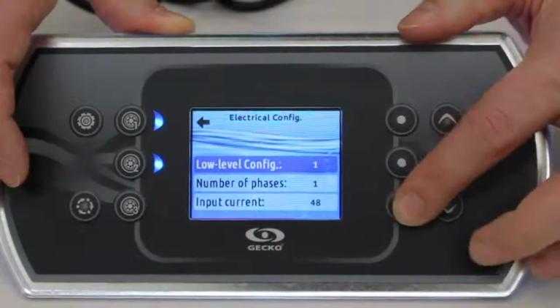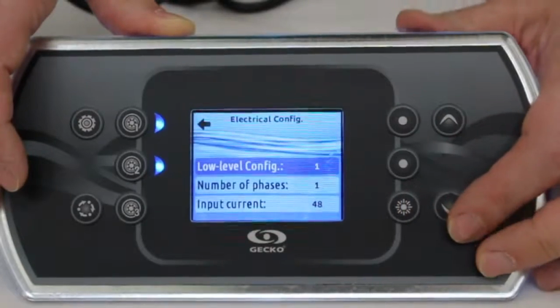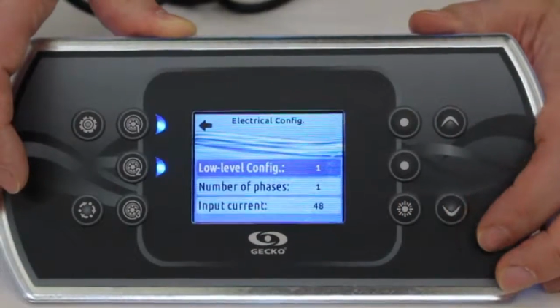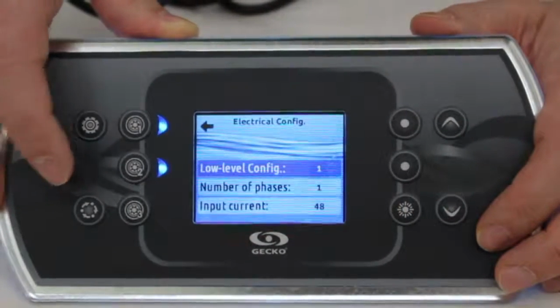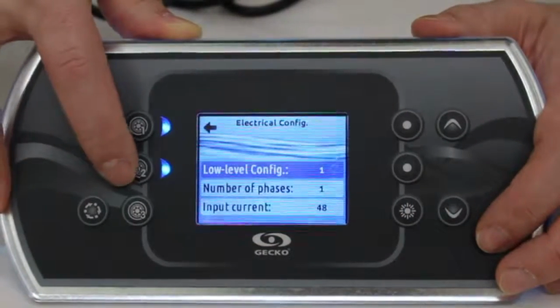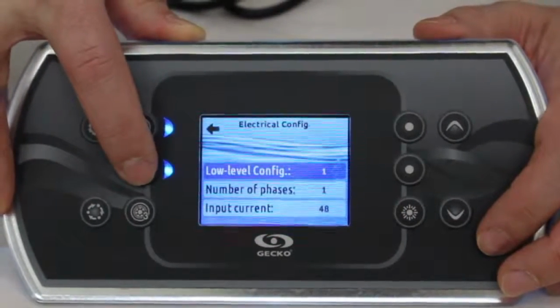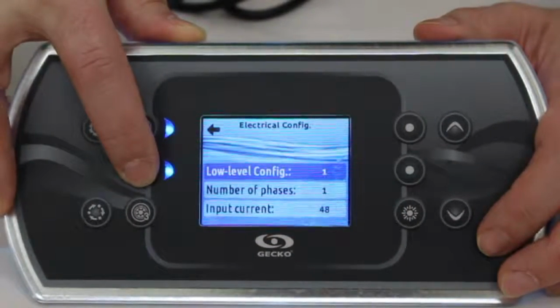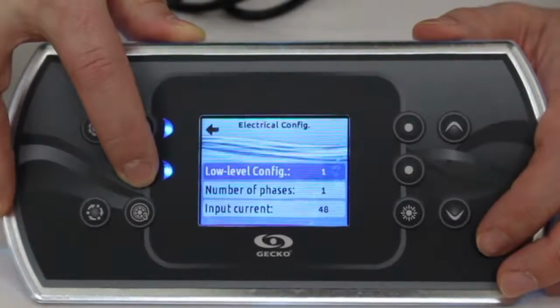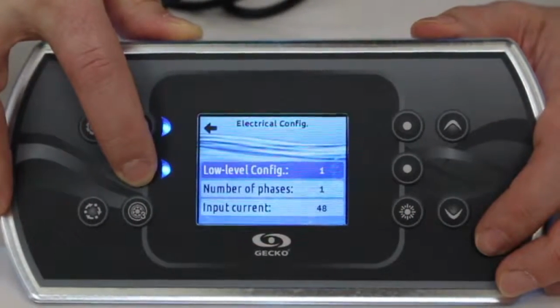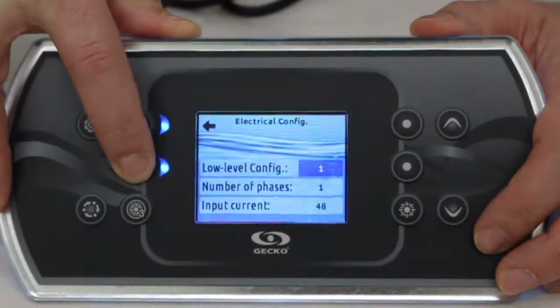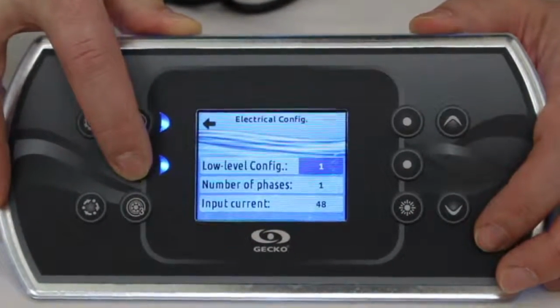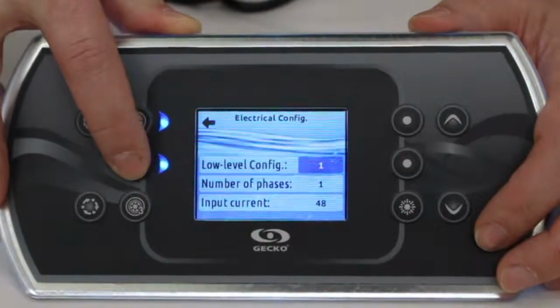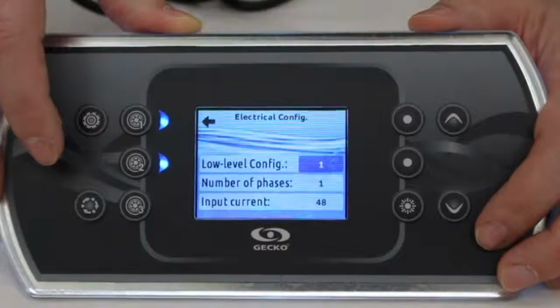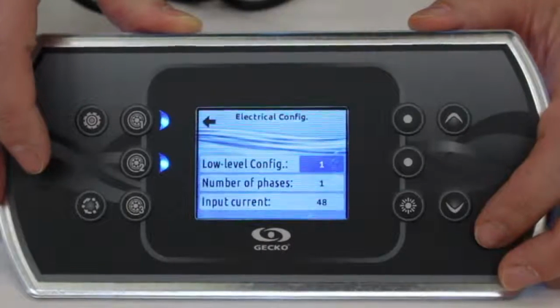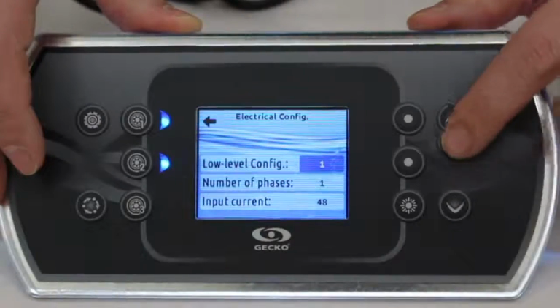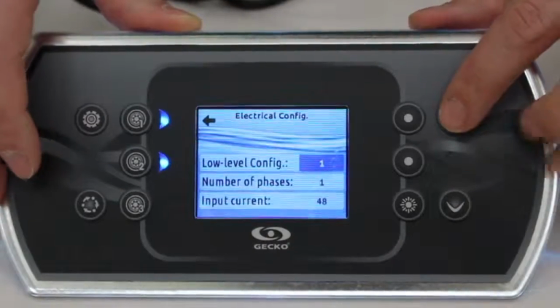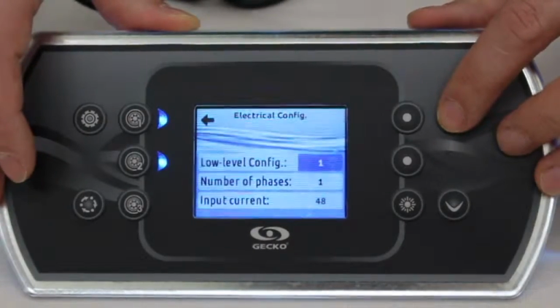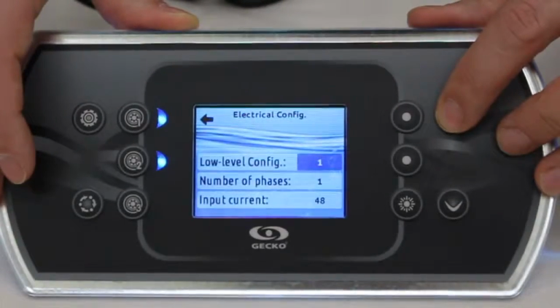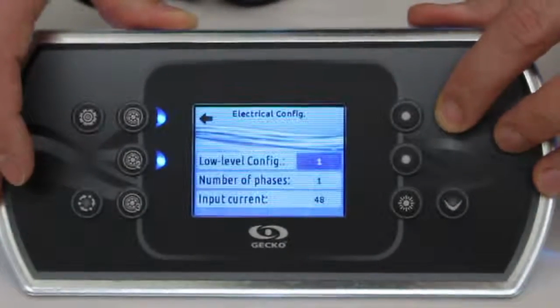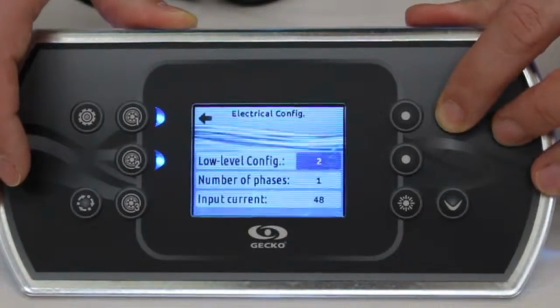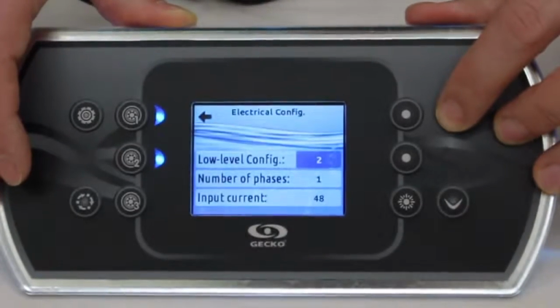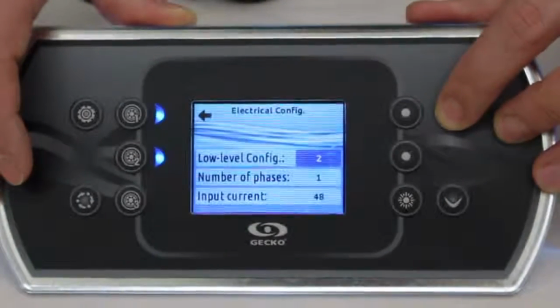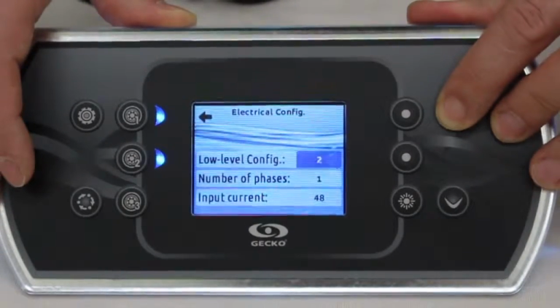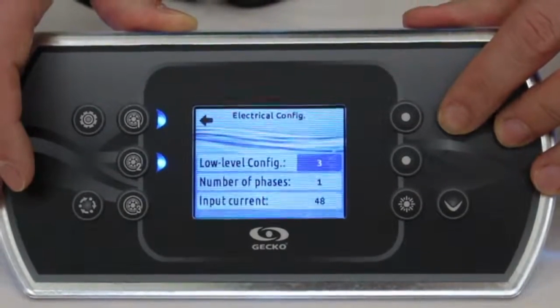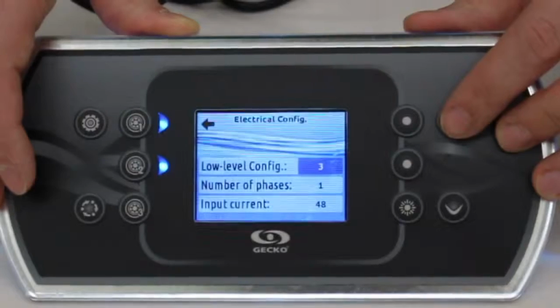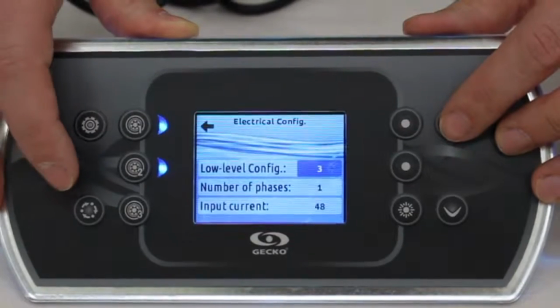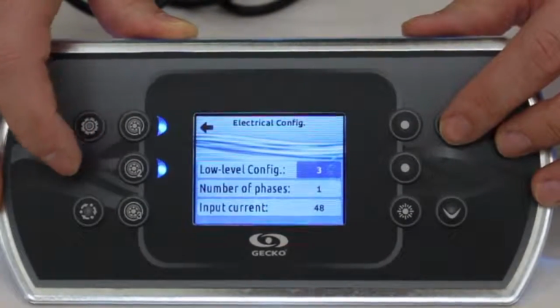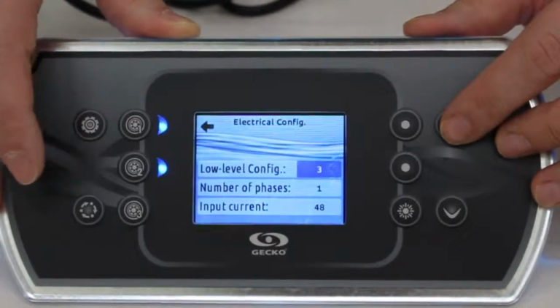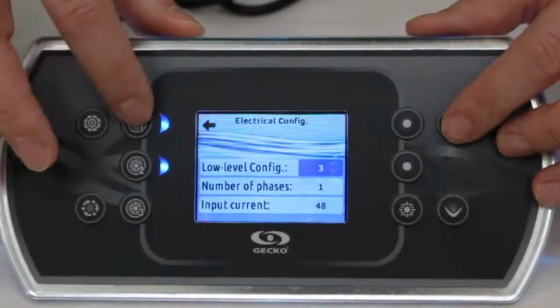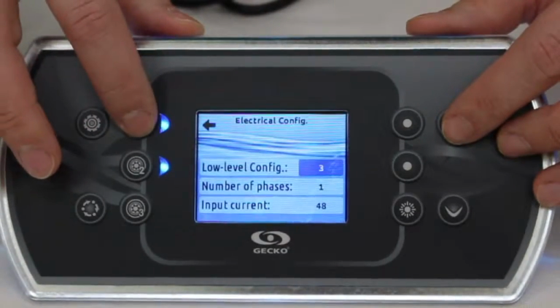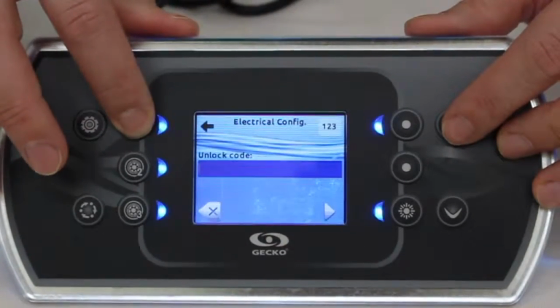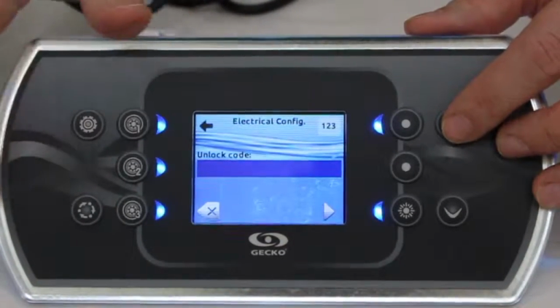Once you're there, as you can see, the low level configuration menu is shown. You can press the pump key — or the key just right next to the menu — and change the value with the up and down arrows. Set it to configuration three.